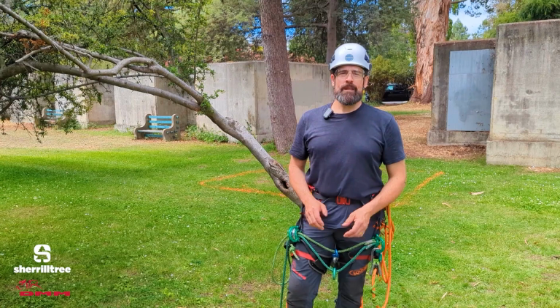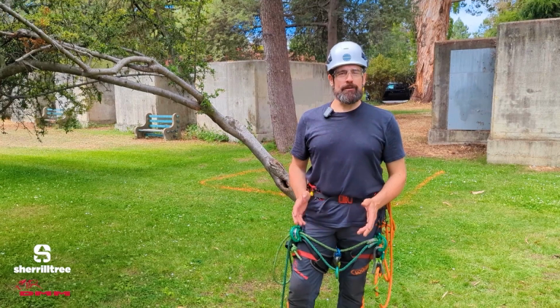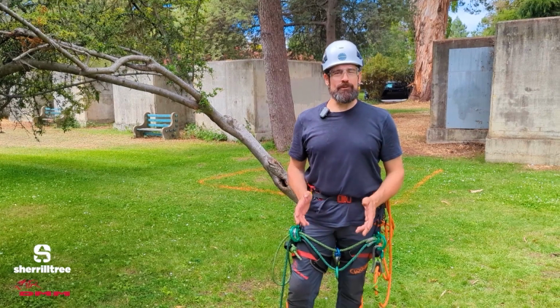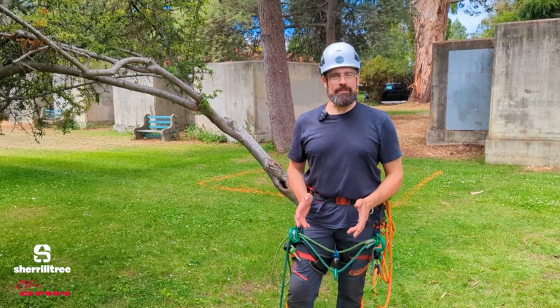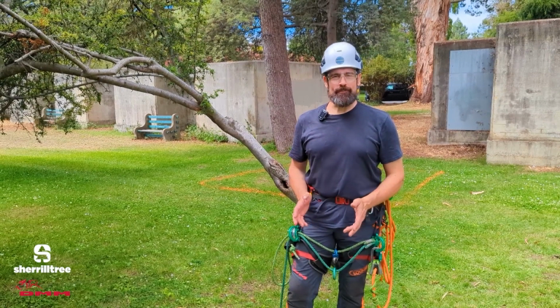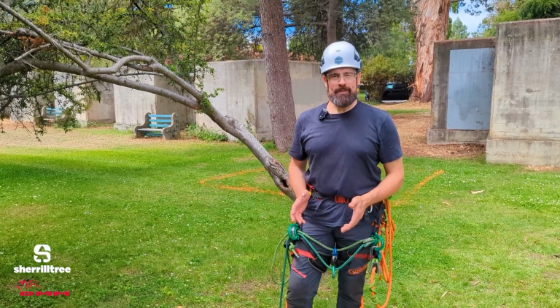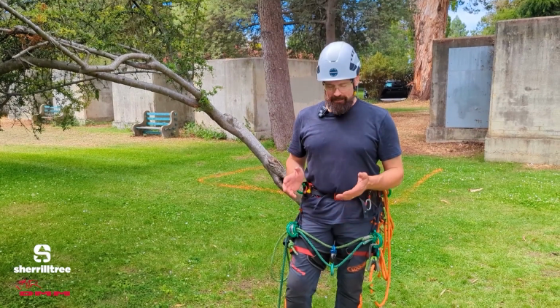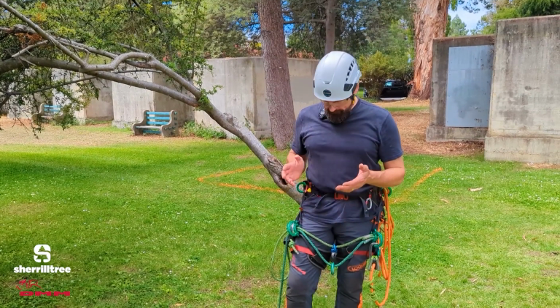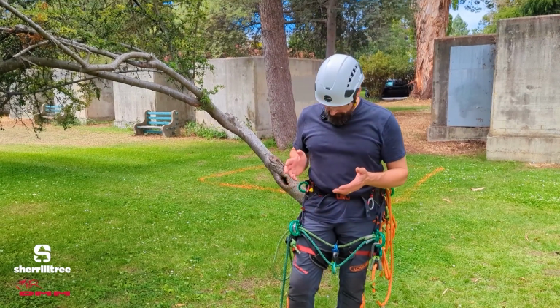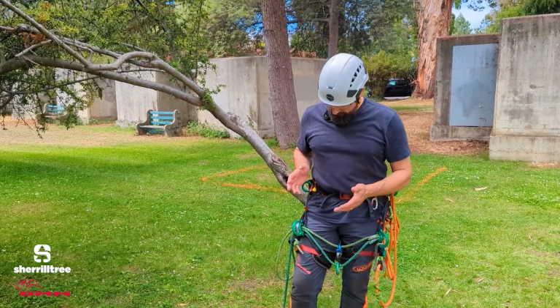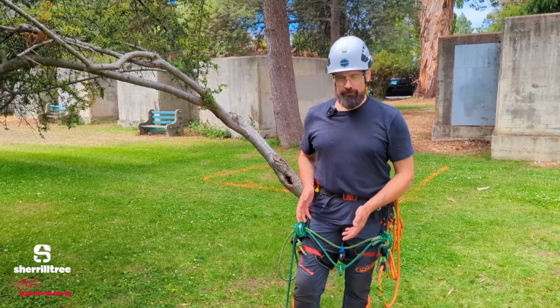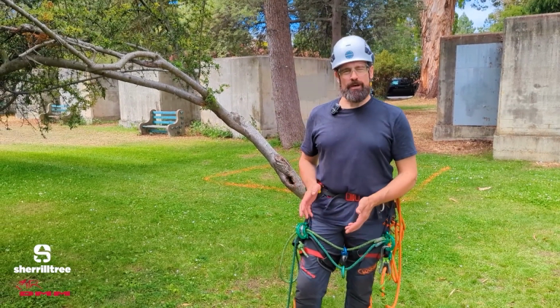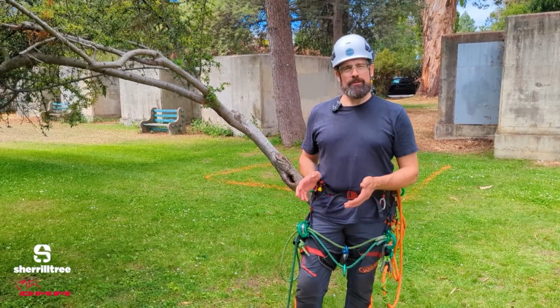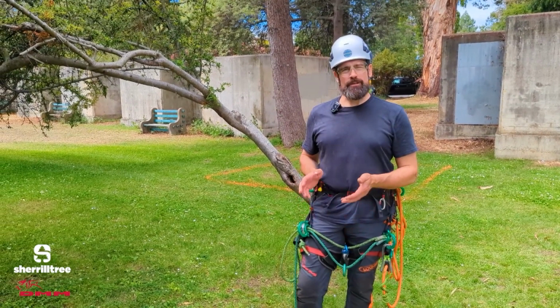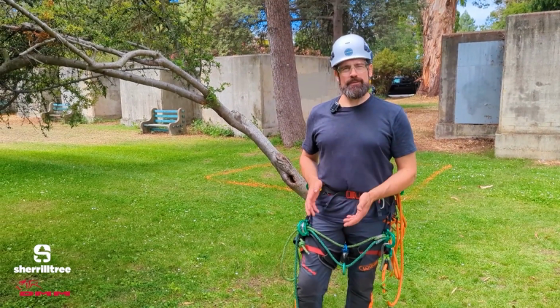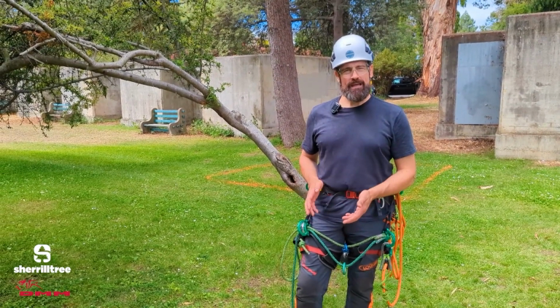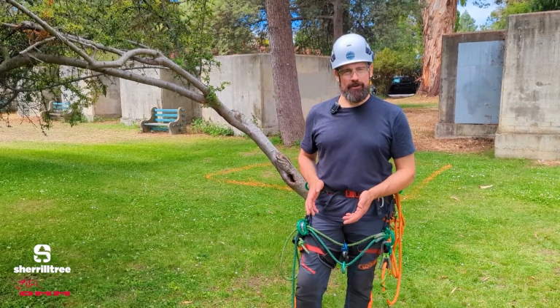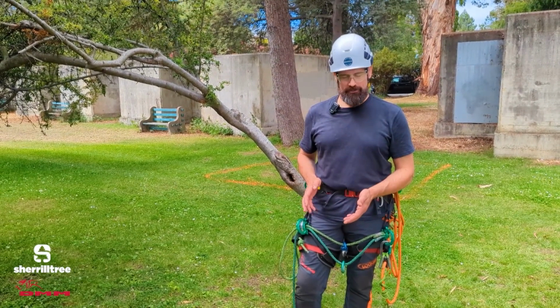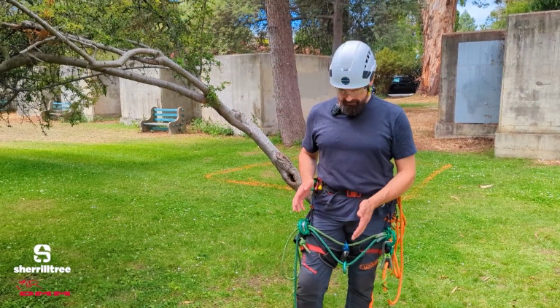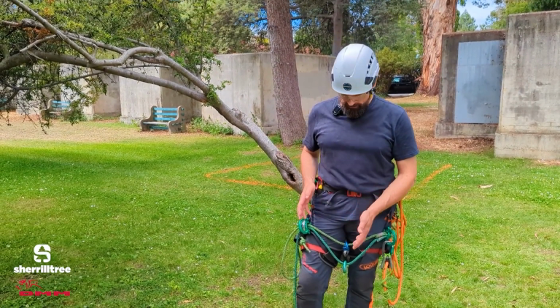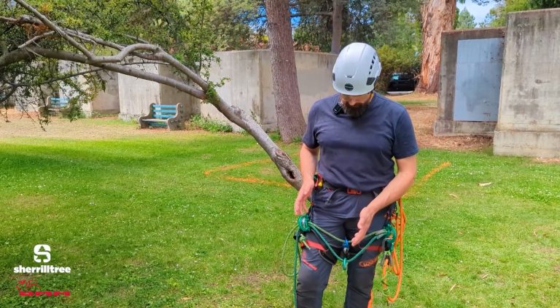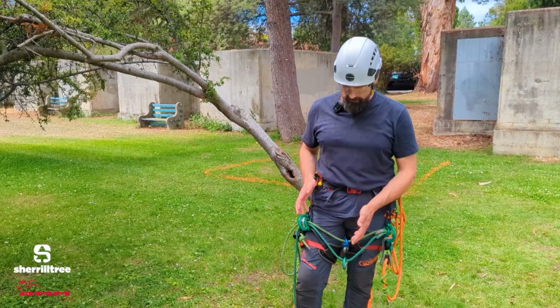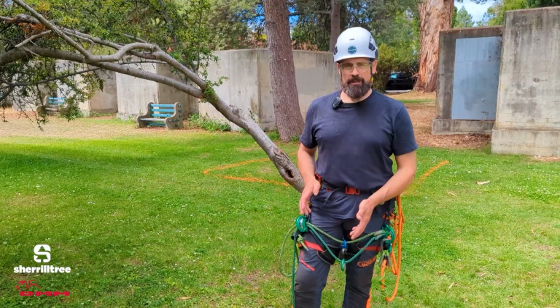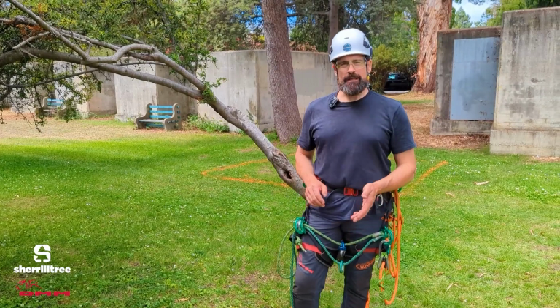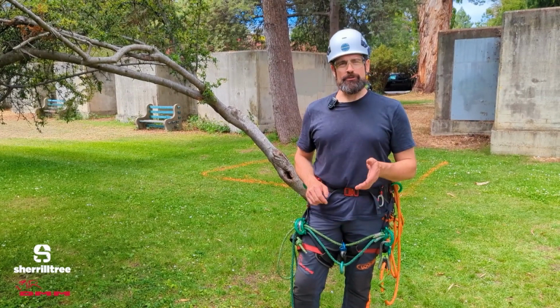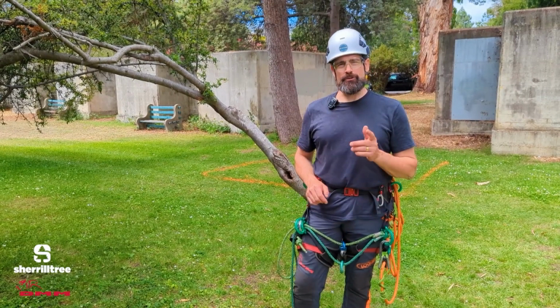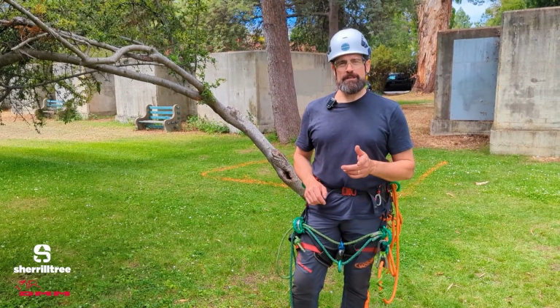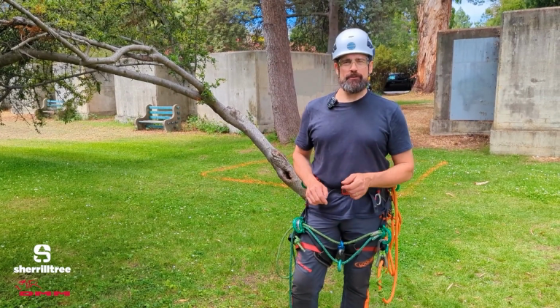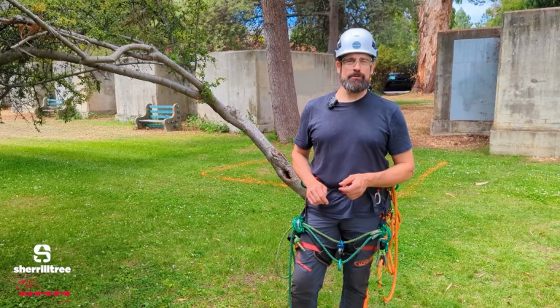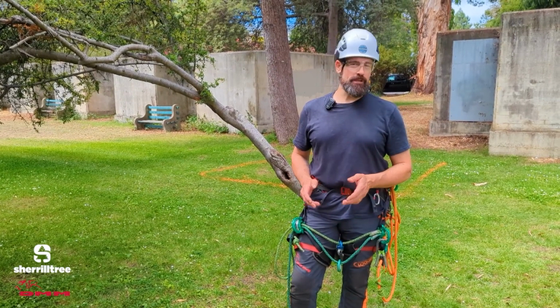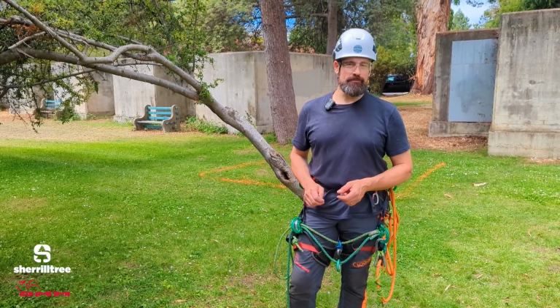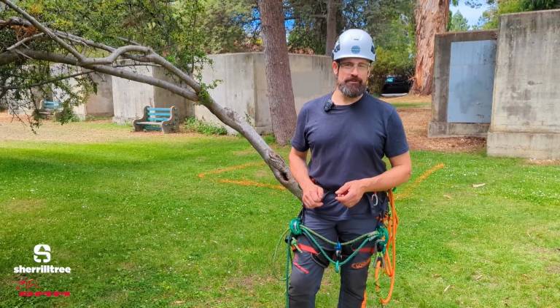Hey, I'm Taylor with DMM, and I would like to talk to you about the Kinesi Max harness, the adjustable bridge, and how you can utilize it at work to make your life easier.